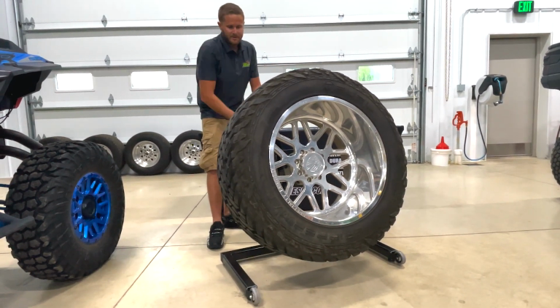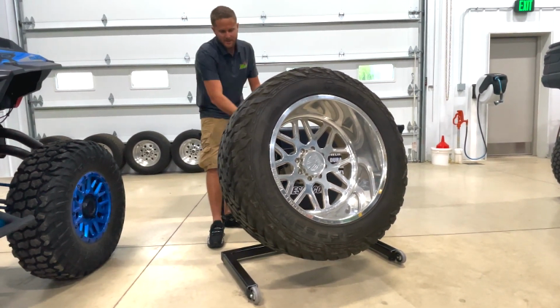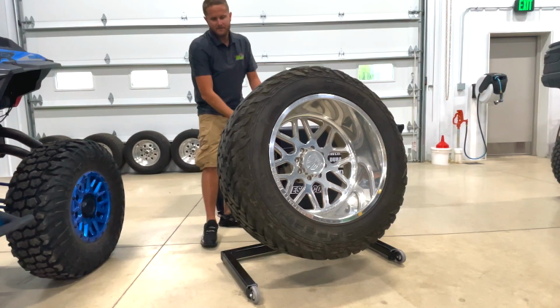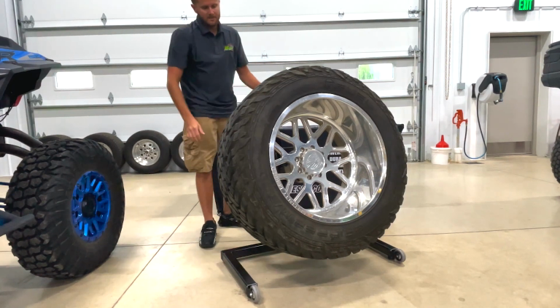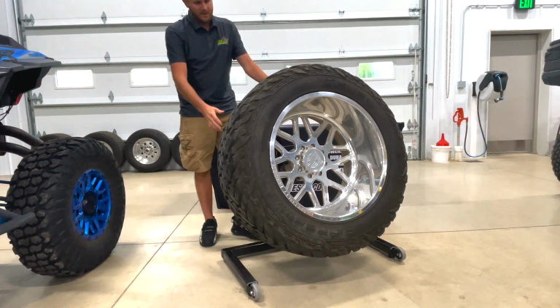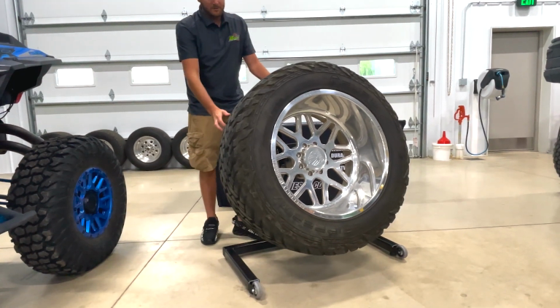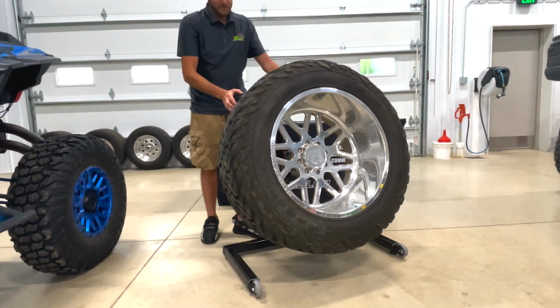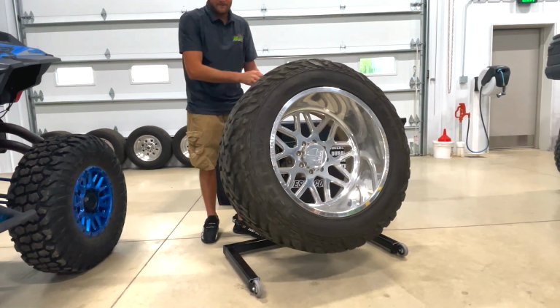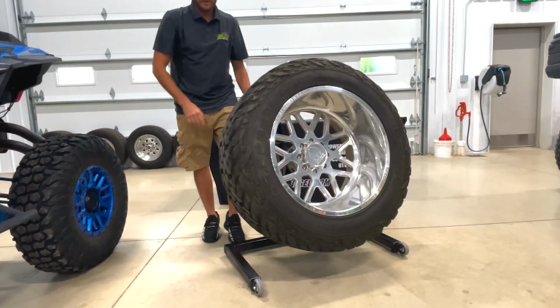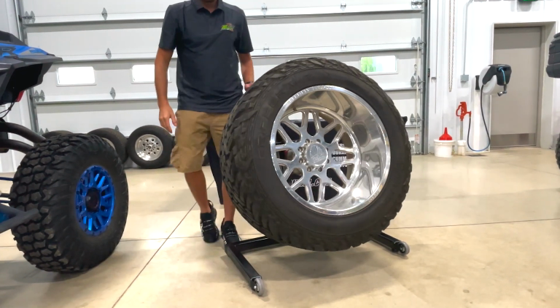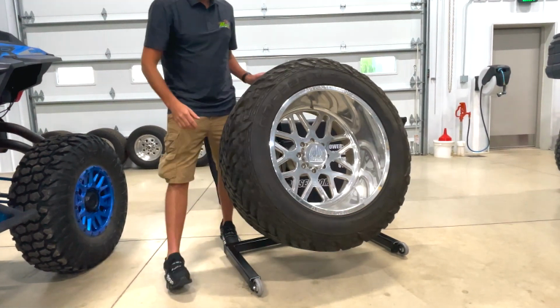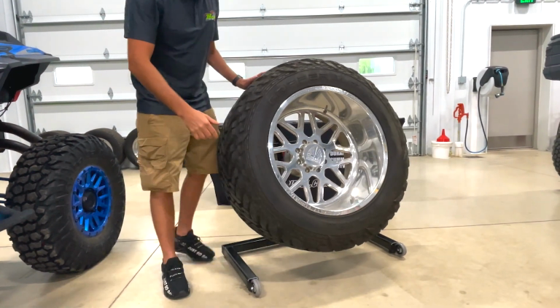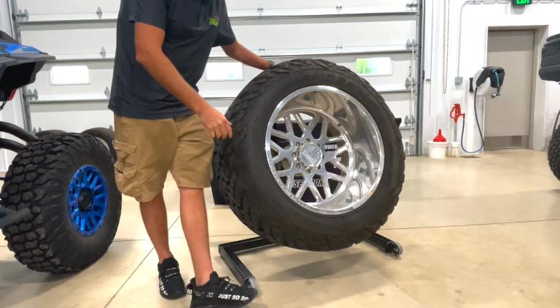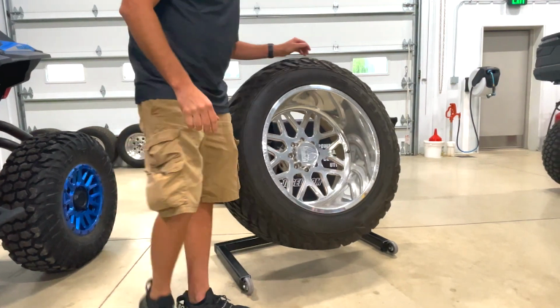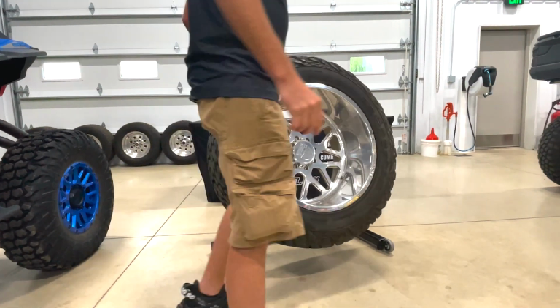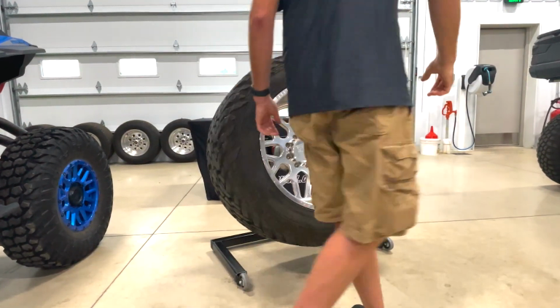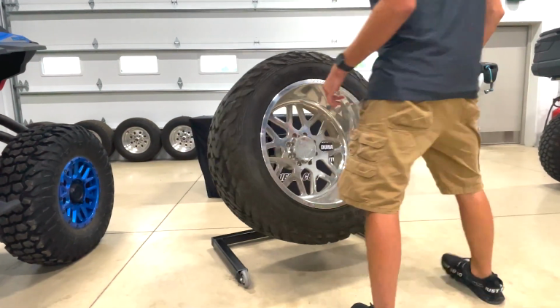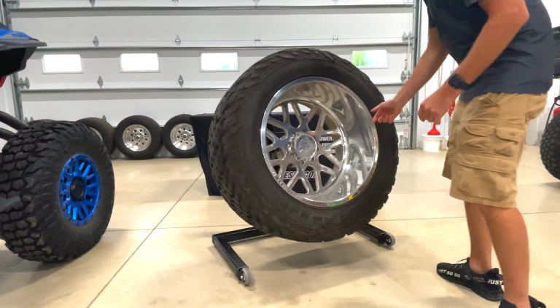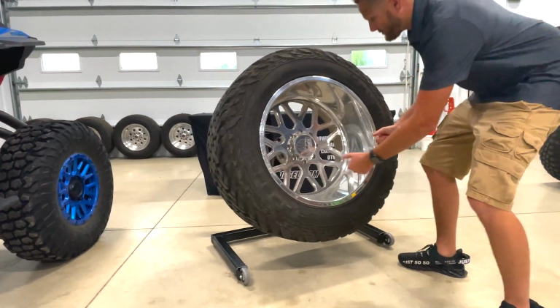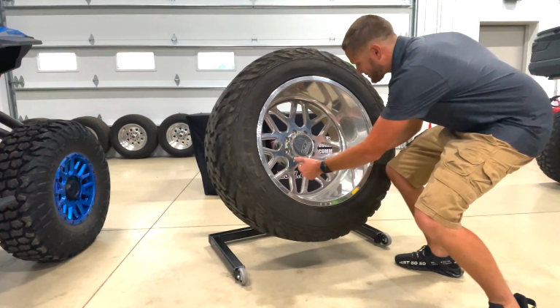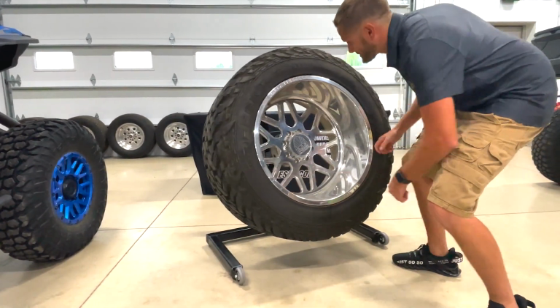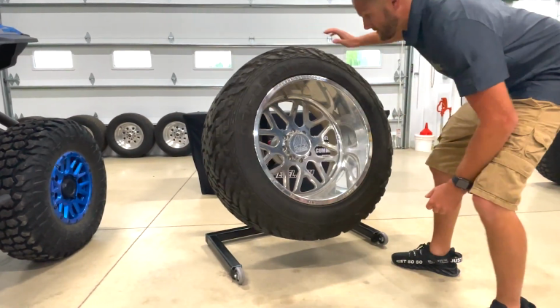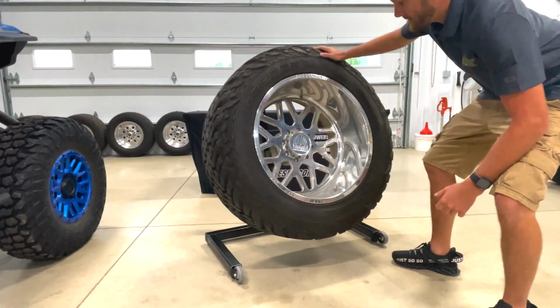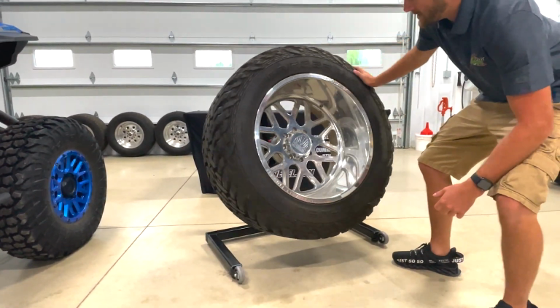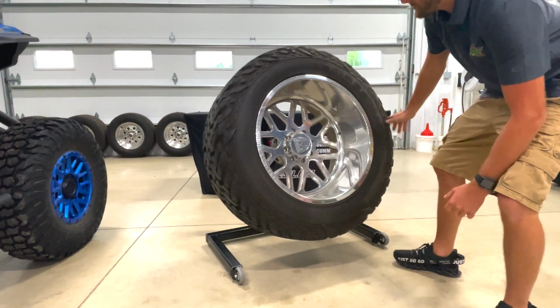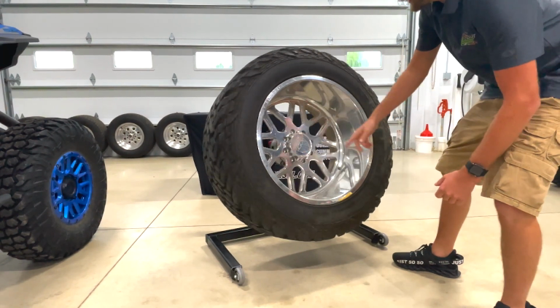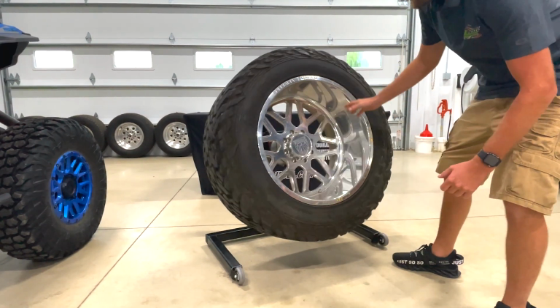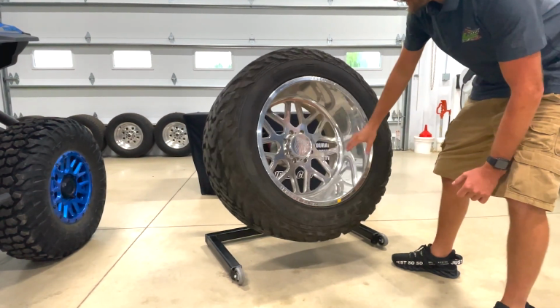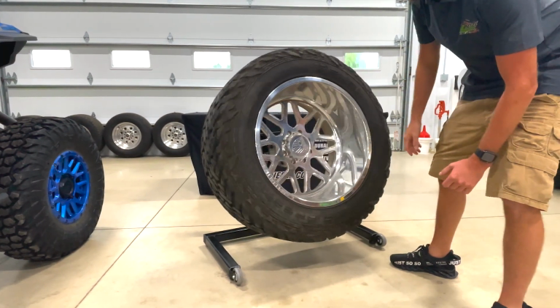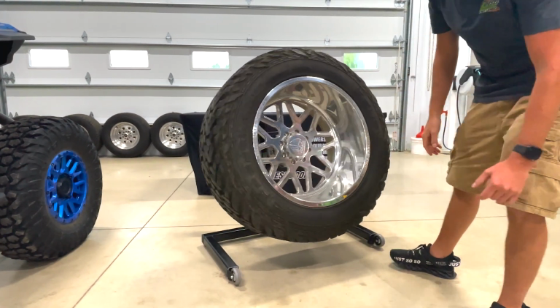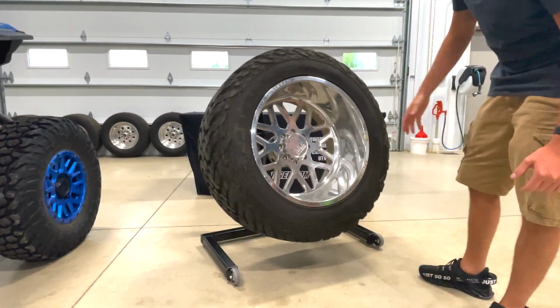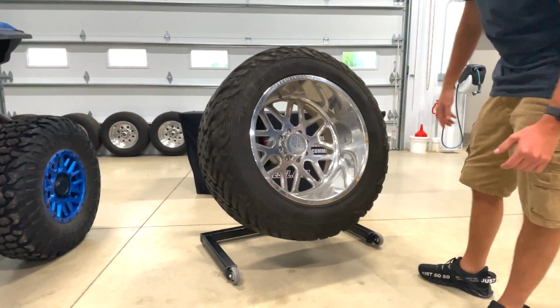Once it's off the ground, you have a wheel that is free-spinning so that you can actually be sitting there with your polisher — which you'll see in just a minute — running the wheel and being able to polish and get every nook and cranny, which makes this thing great.